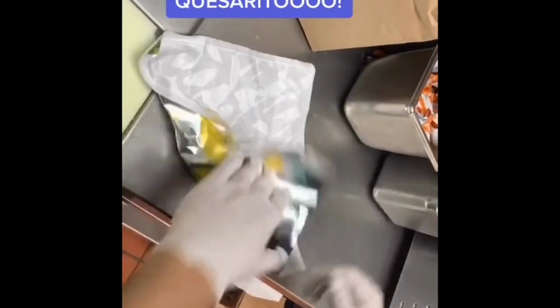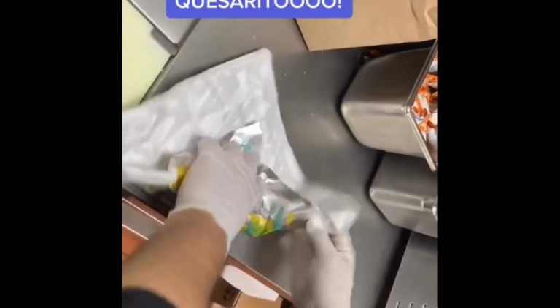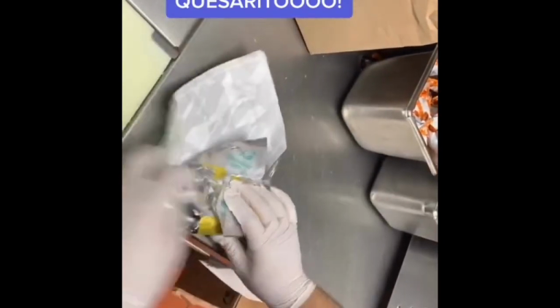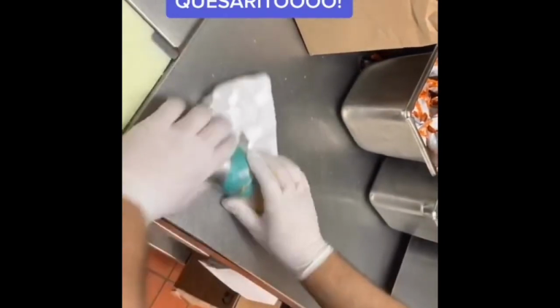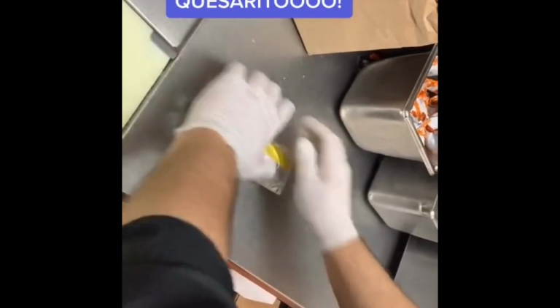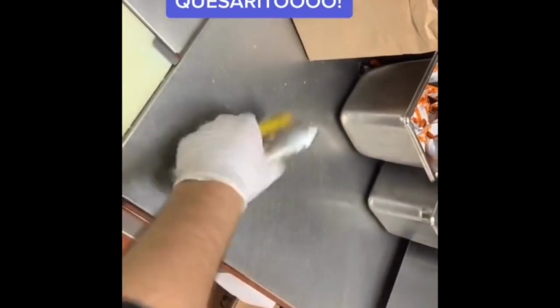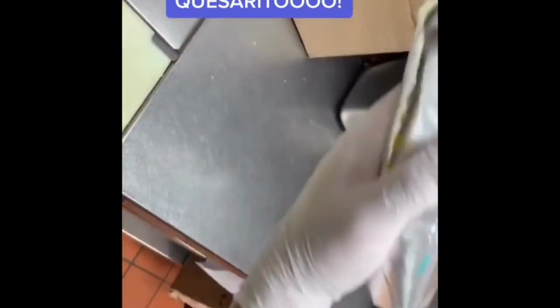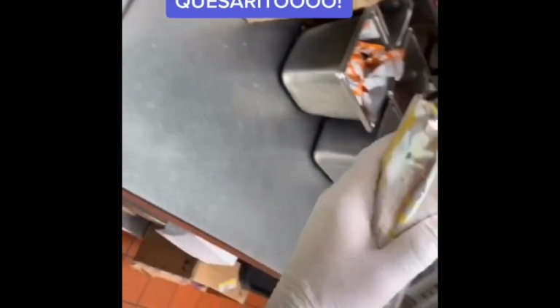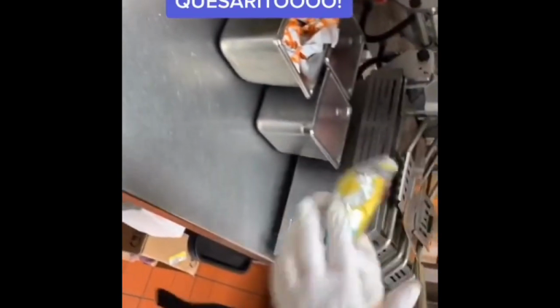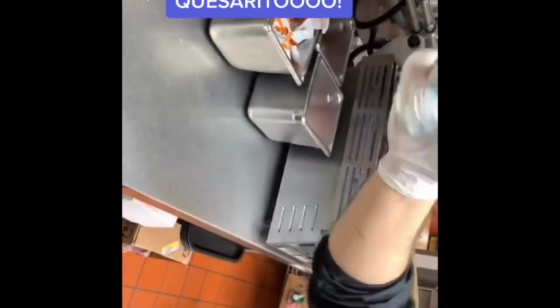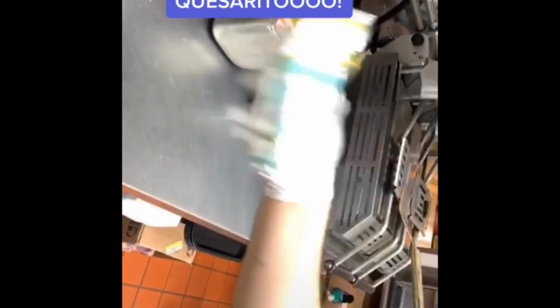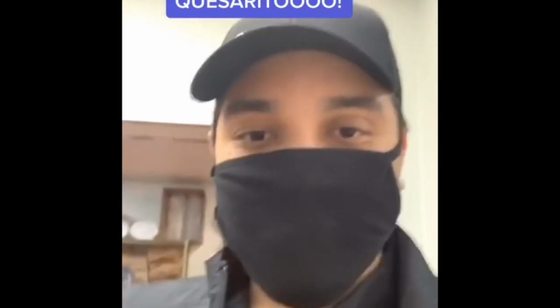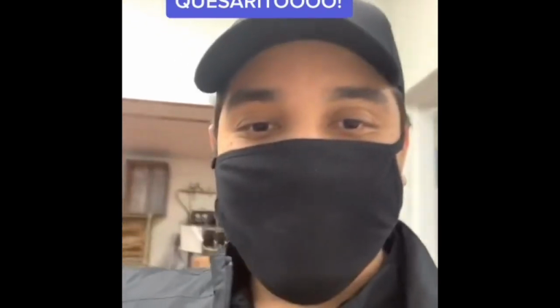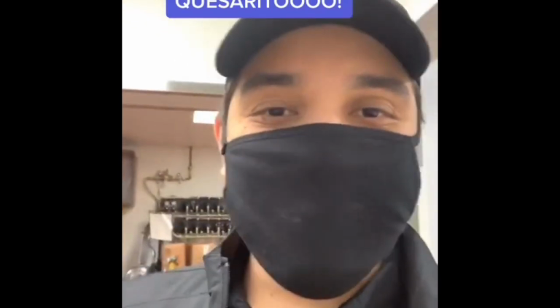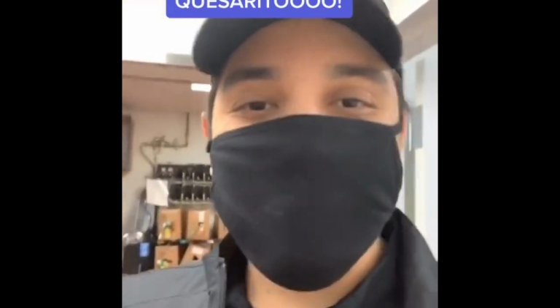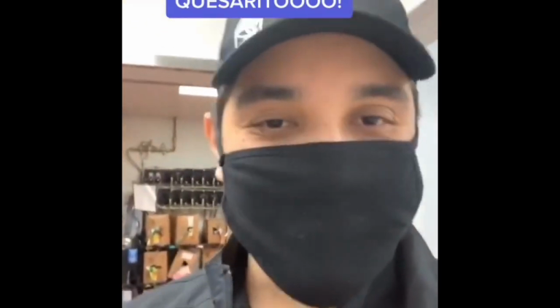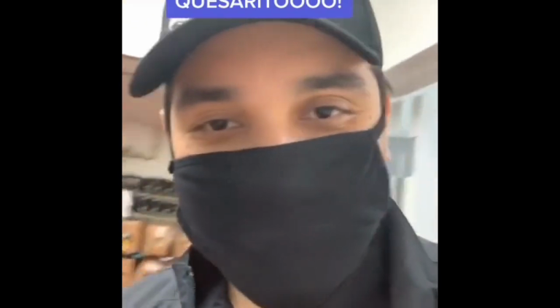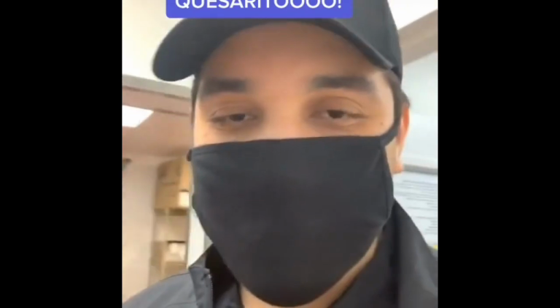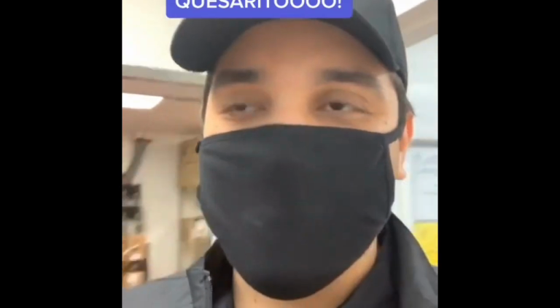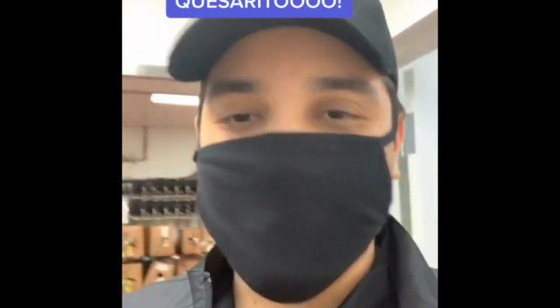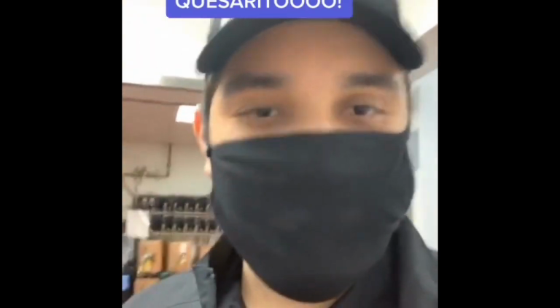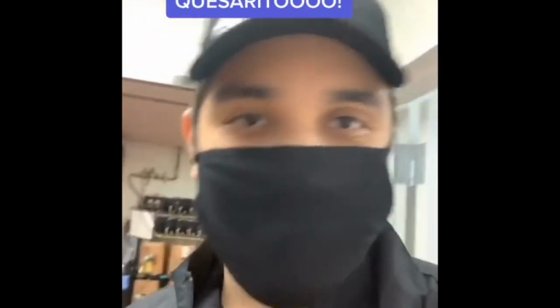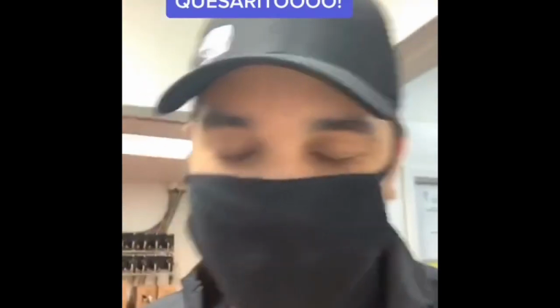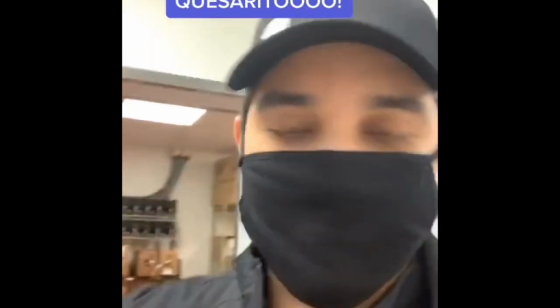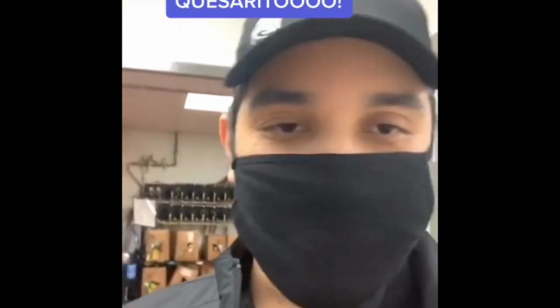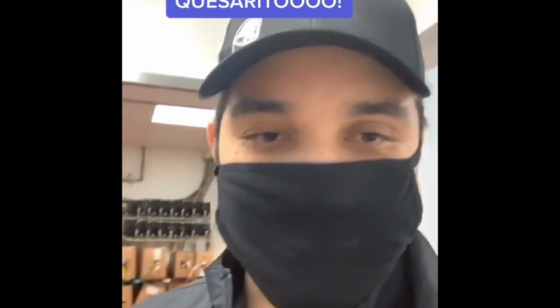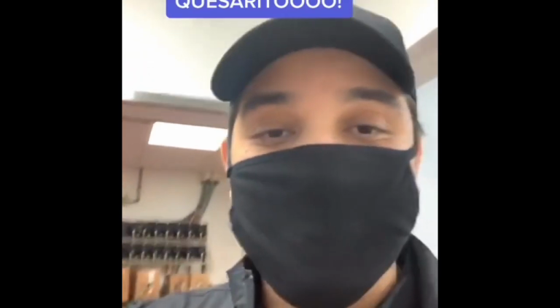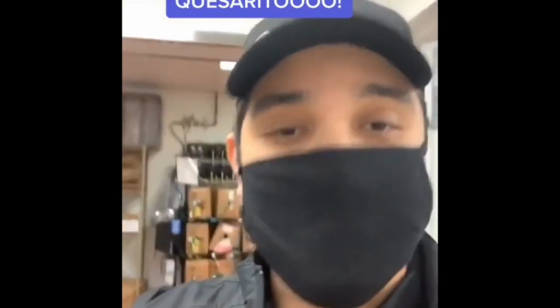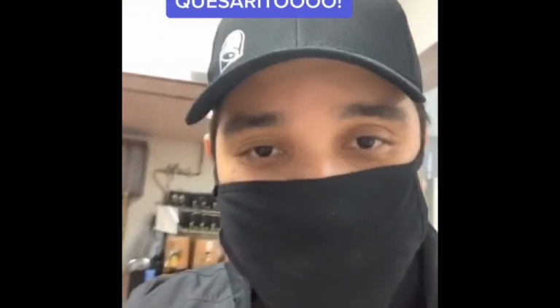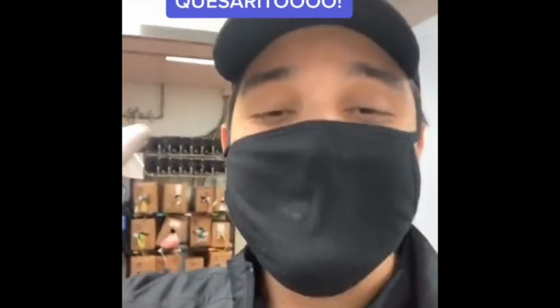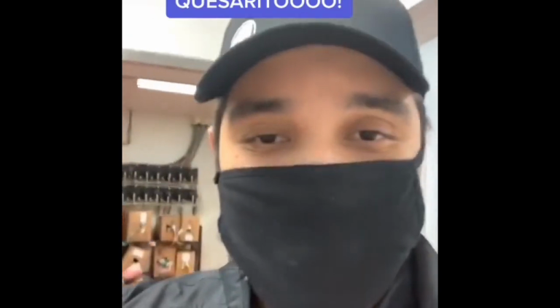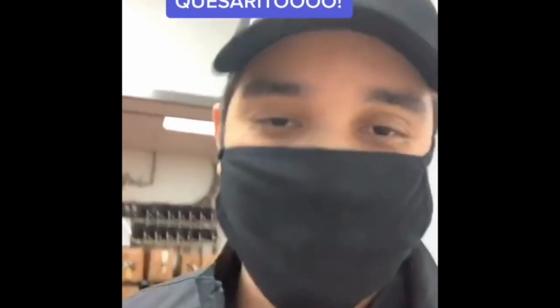We're going to wrap the quesarito accordingly — and there is your chicken quesarito. Fun, right? Doña was not able to work today; she's been very busy lately, so we haven't been able to make videos as often. But we just want to say thank you so very much for all the support.